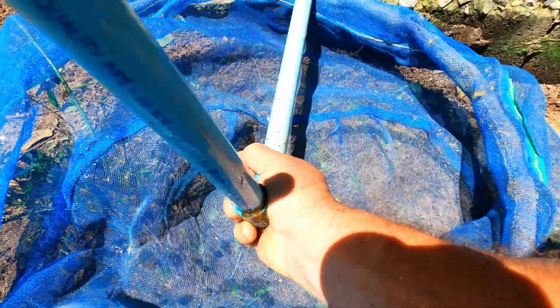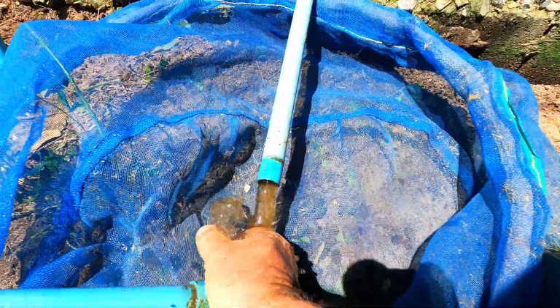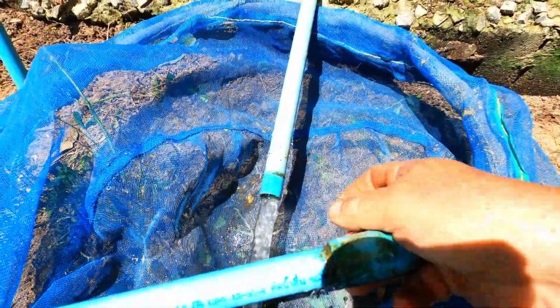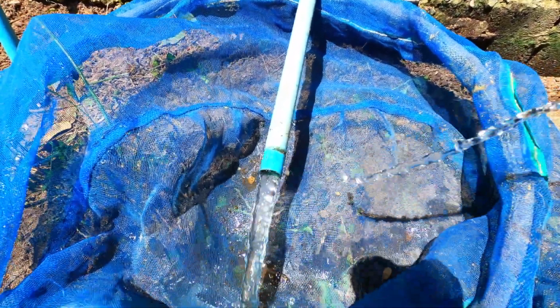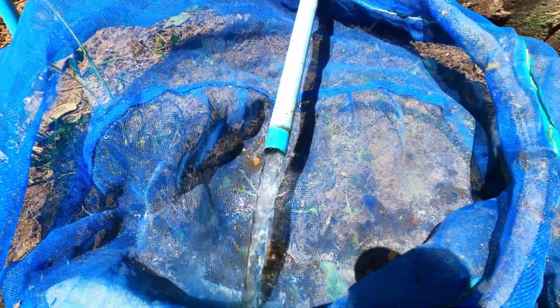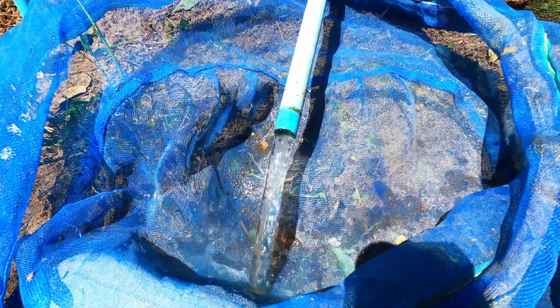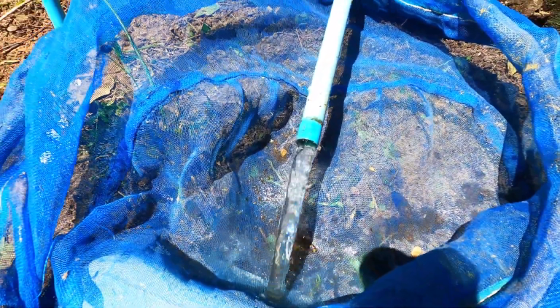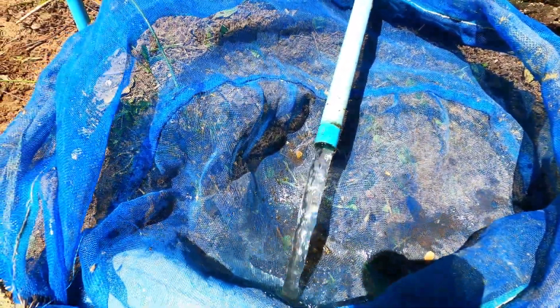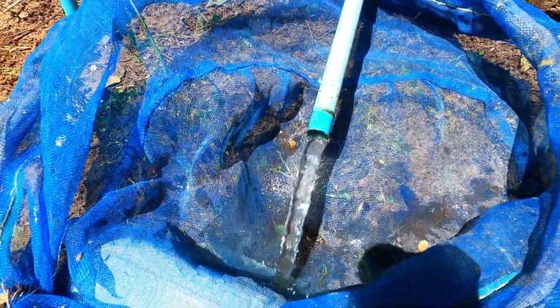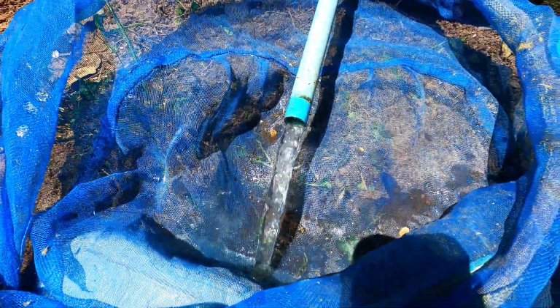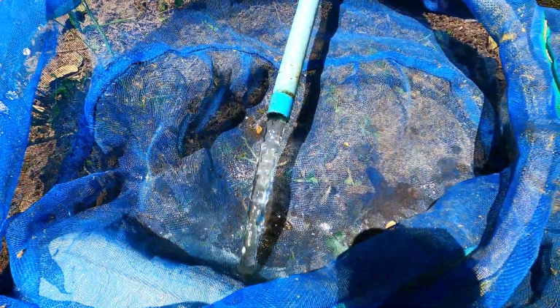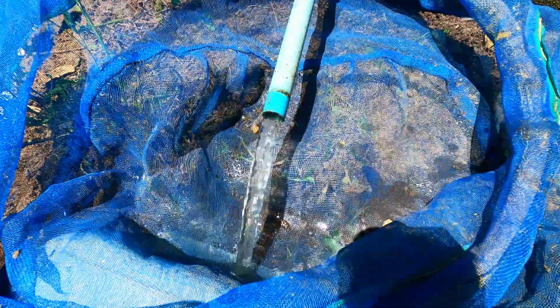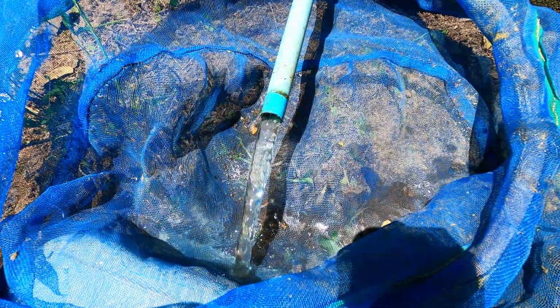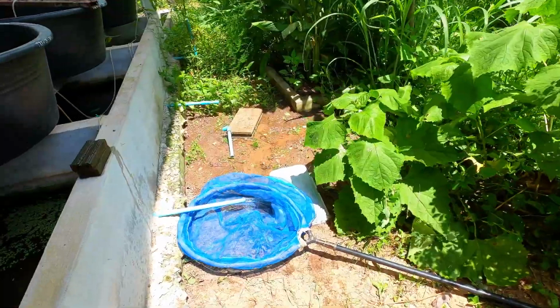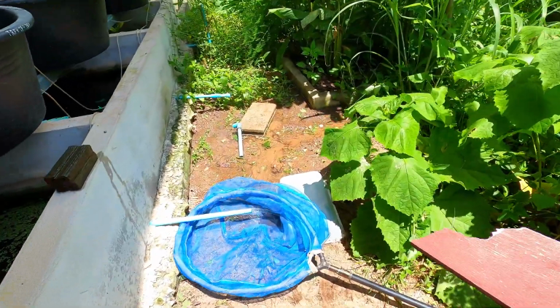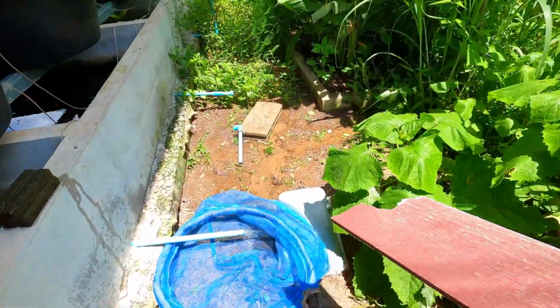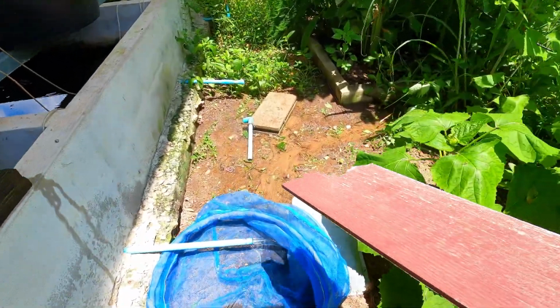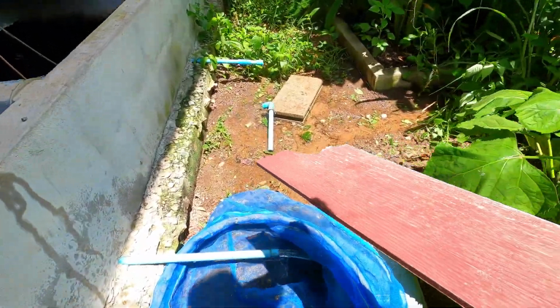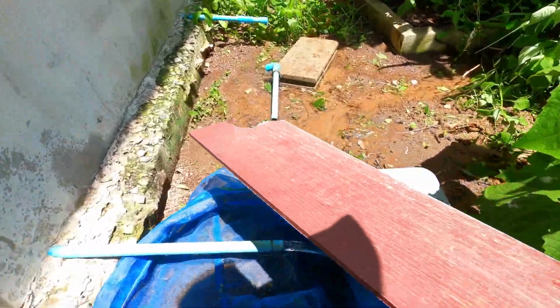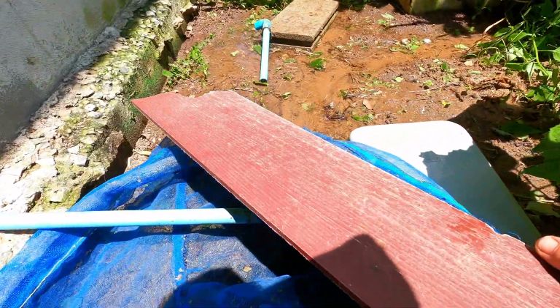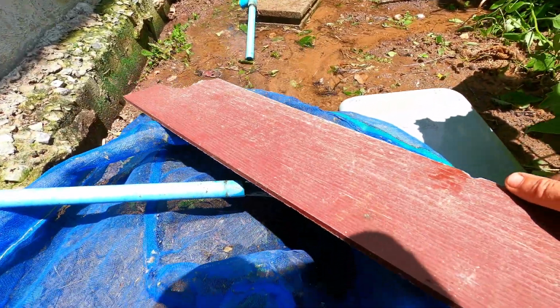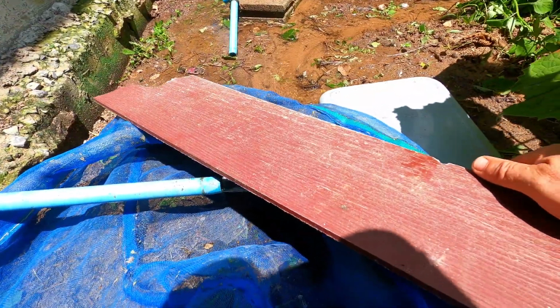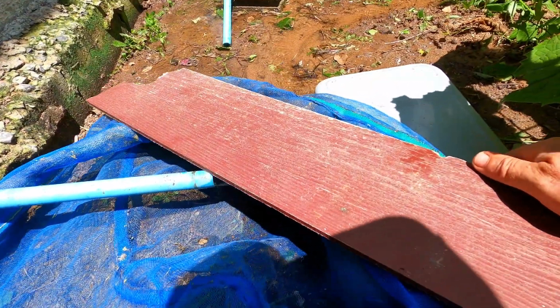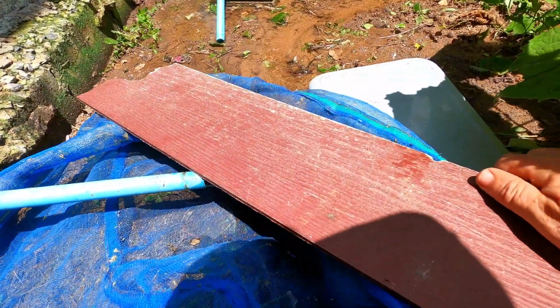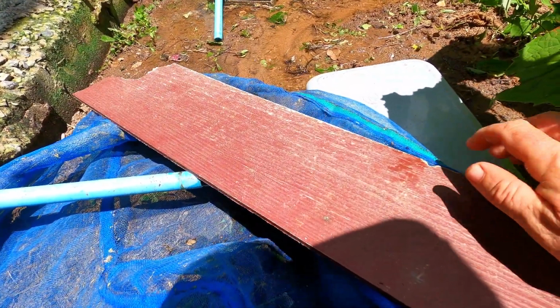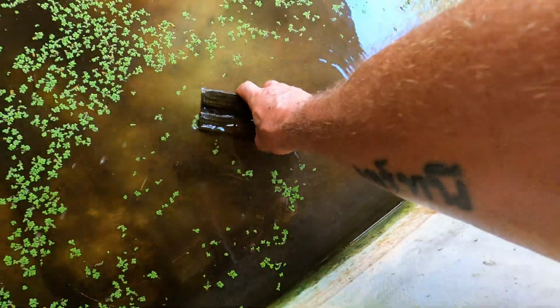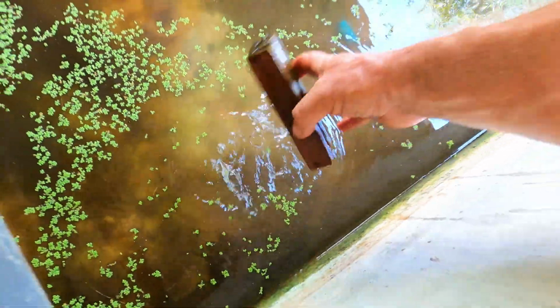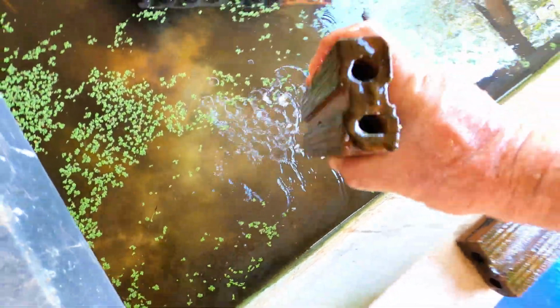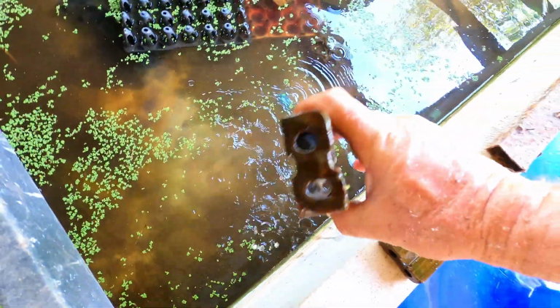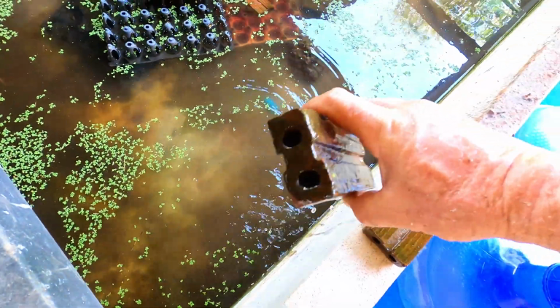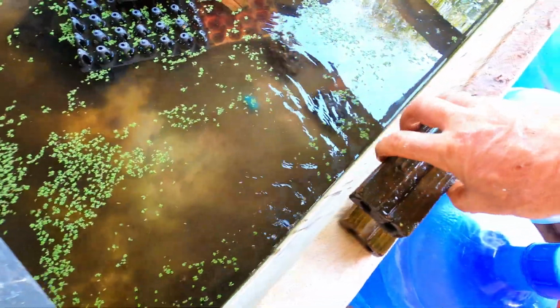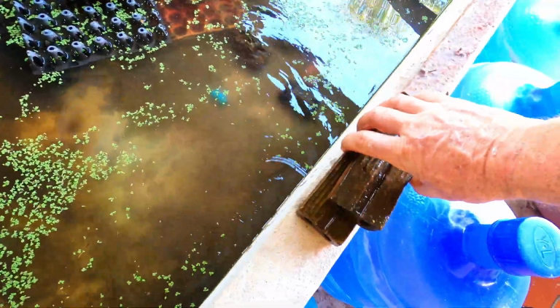If the net is in direct sunlight, place something over it to create shade. Crayfish are sensitive to strong light and easily become hot and stressed if left exposed.